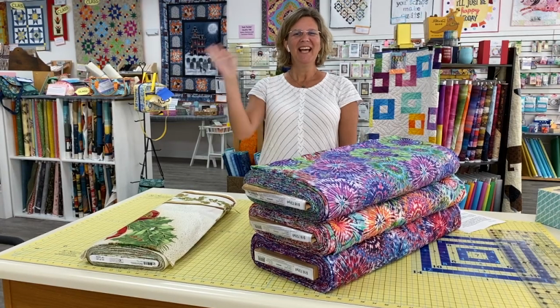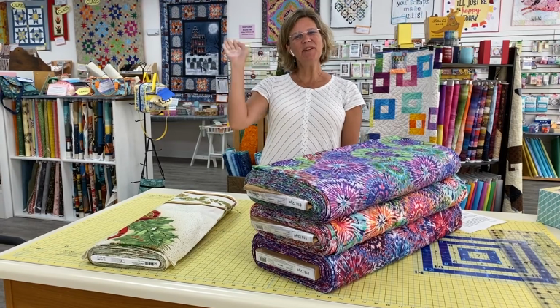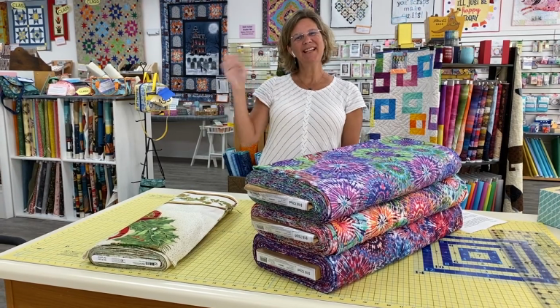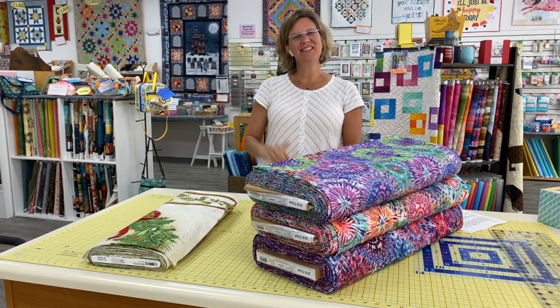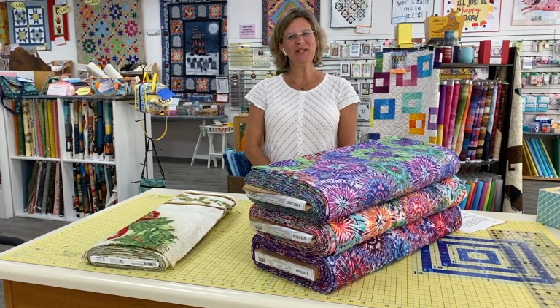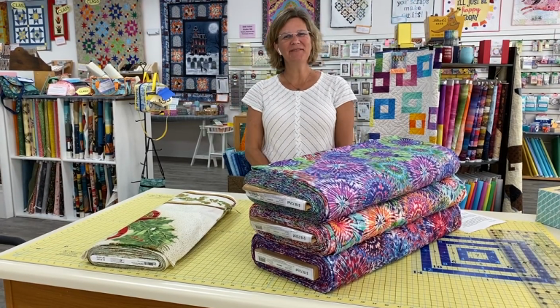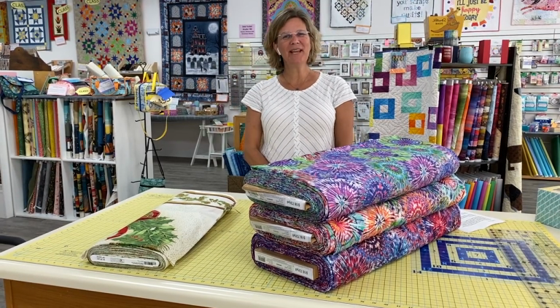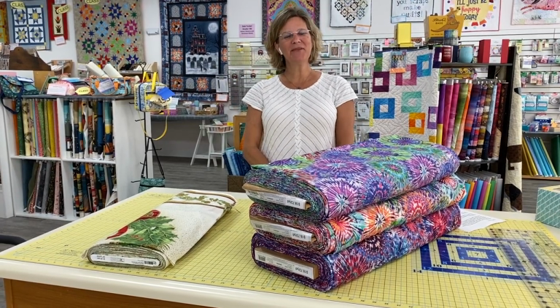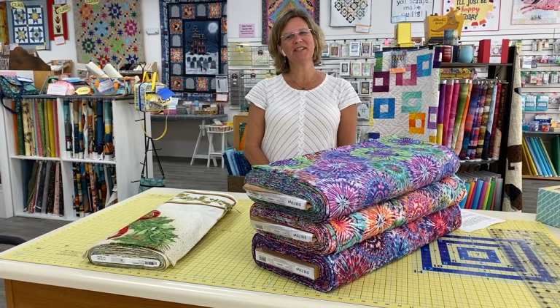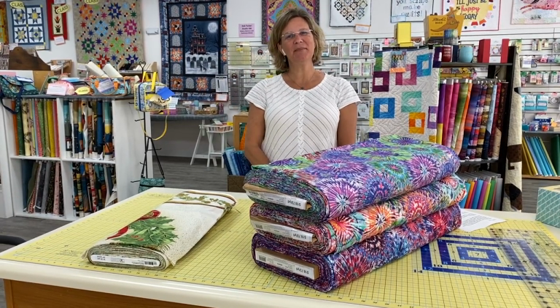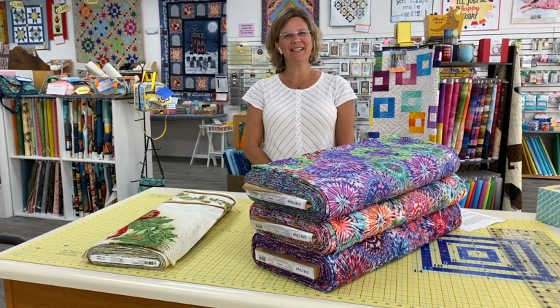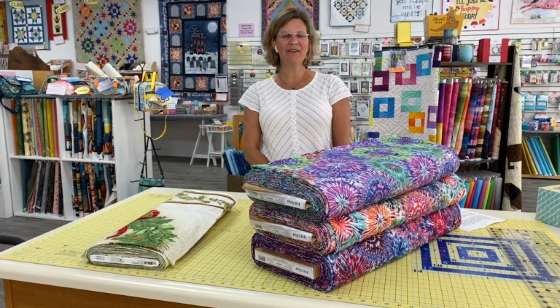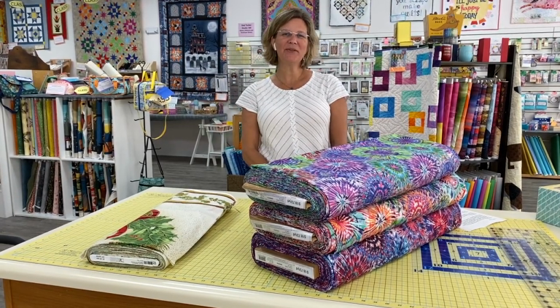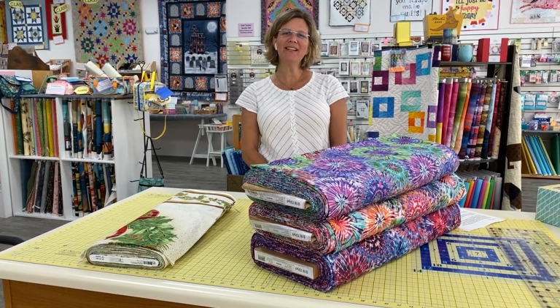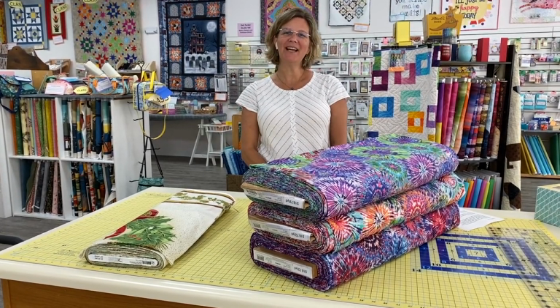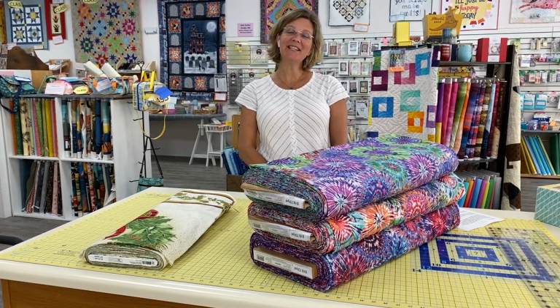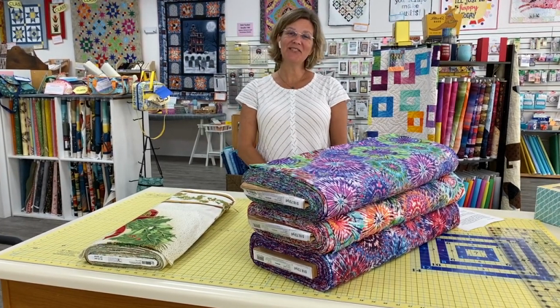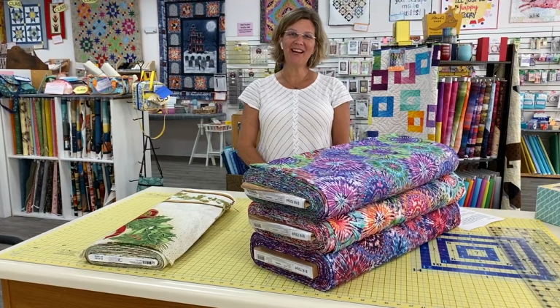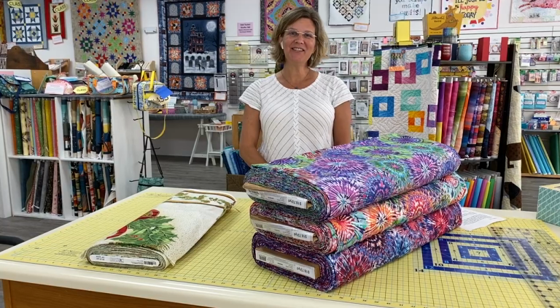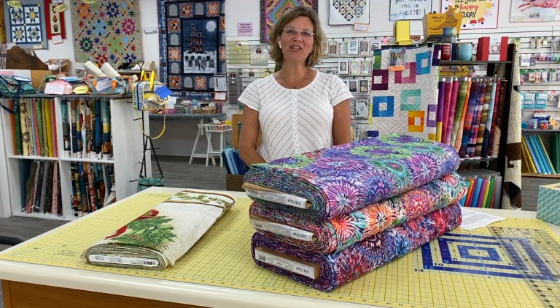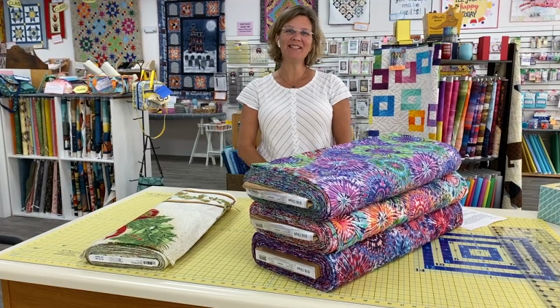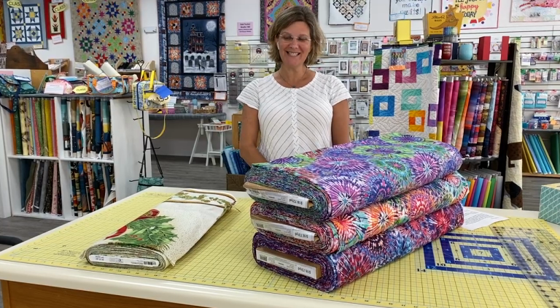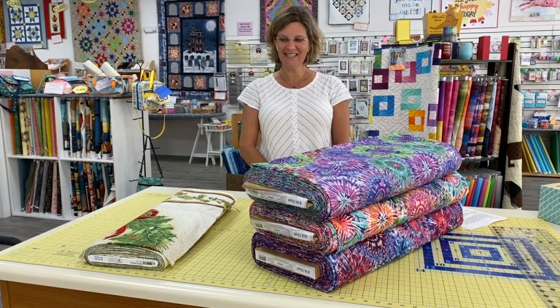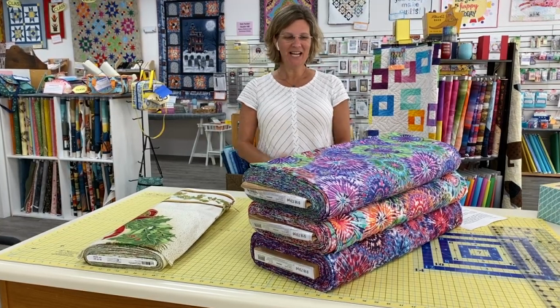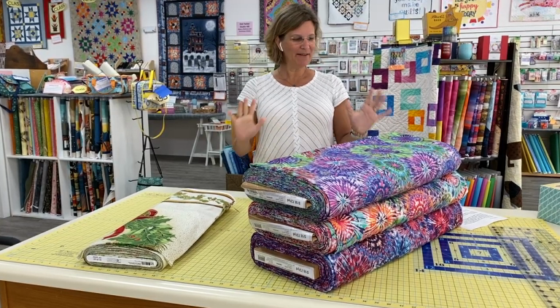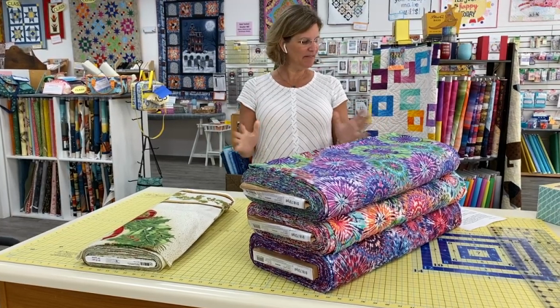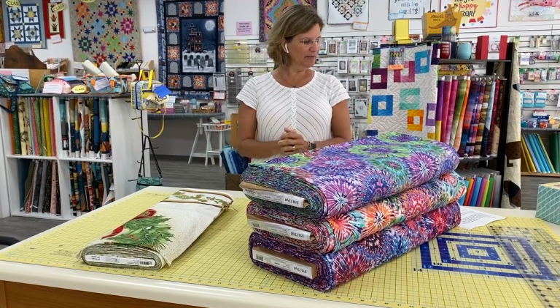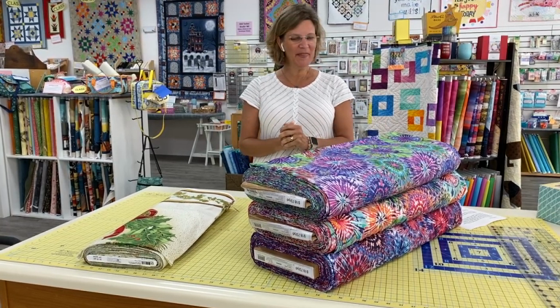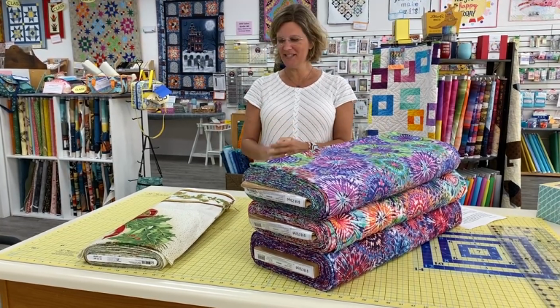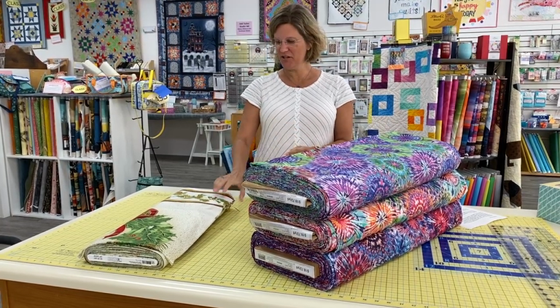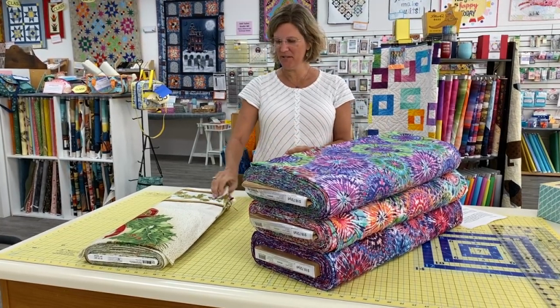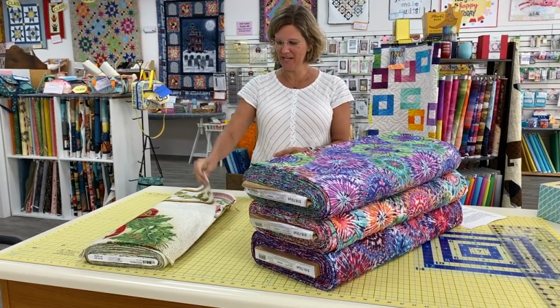Hey everybody, it's Julianne from Cary Quilting Company in Cary, North Carolina, and today is Friday, July 16th. I have a few fun things to share with you today.